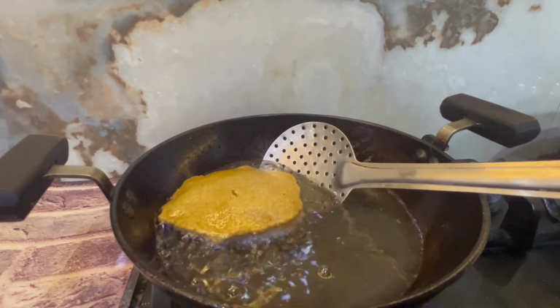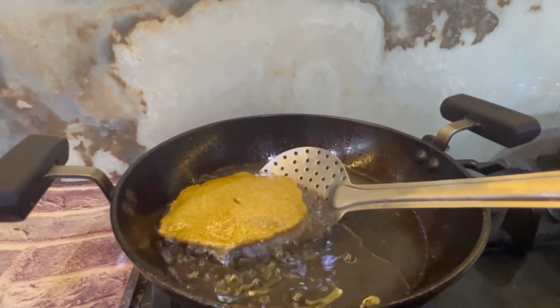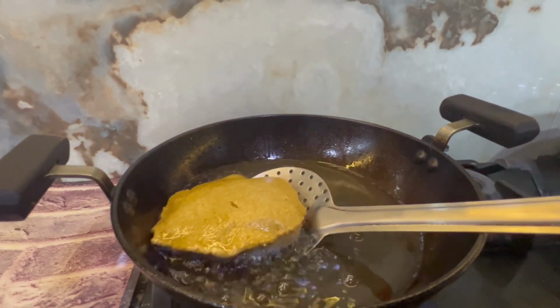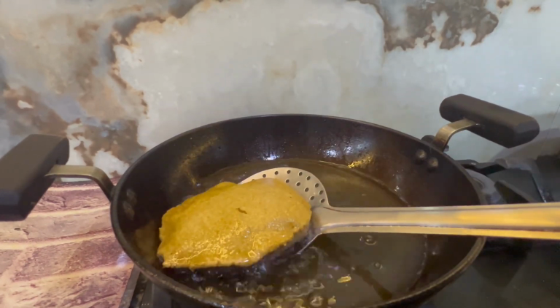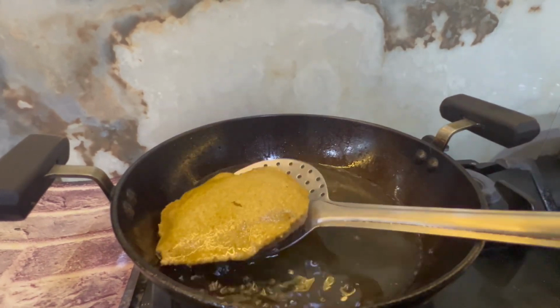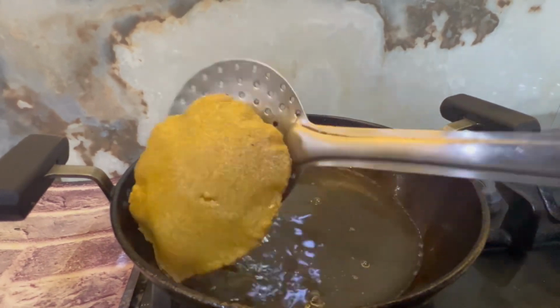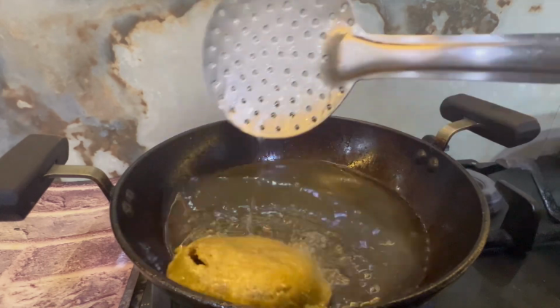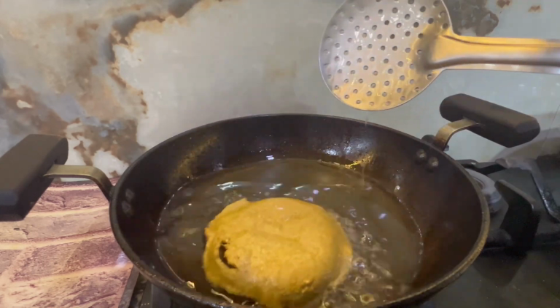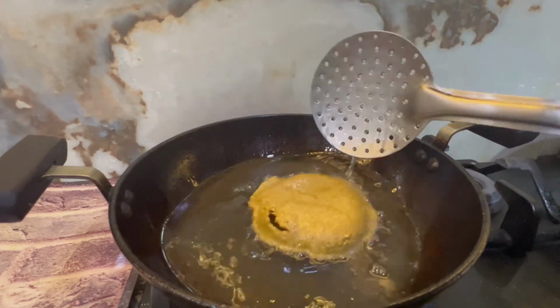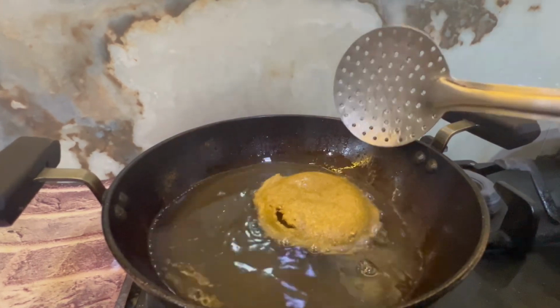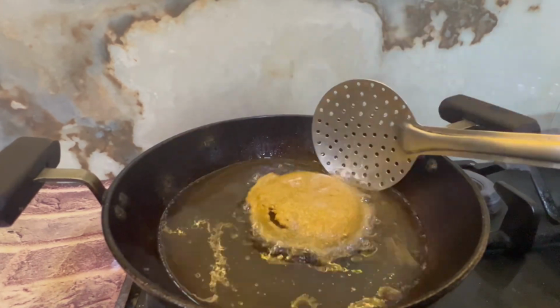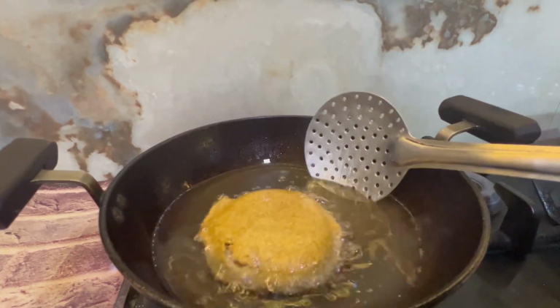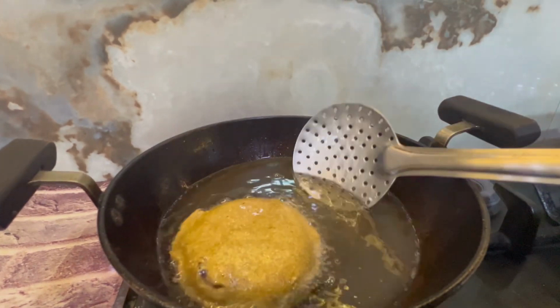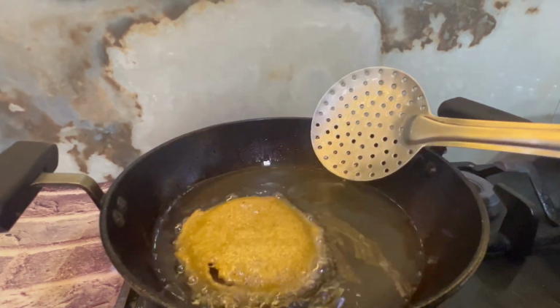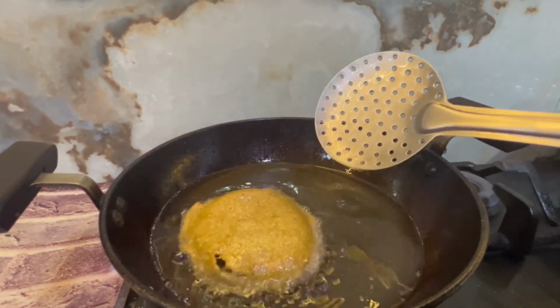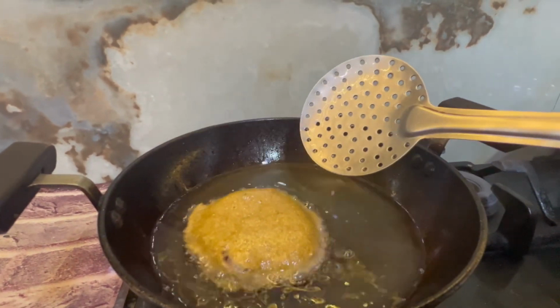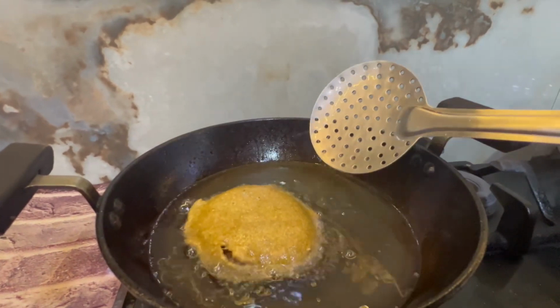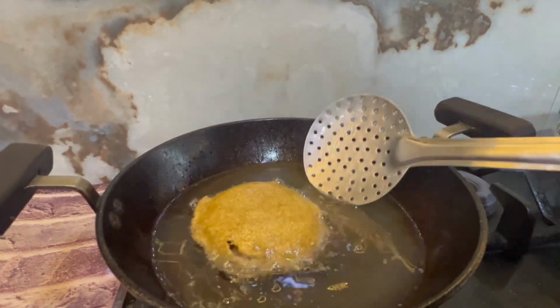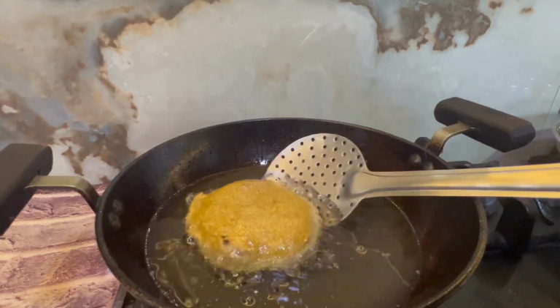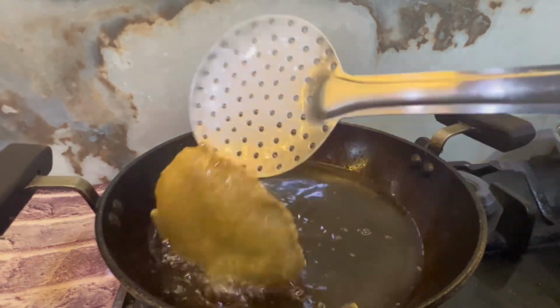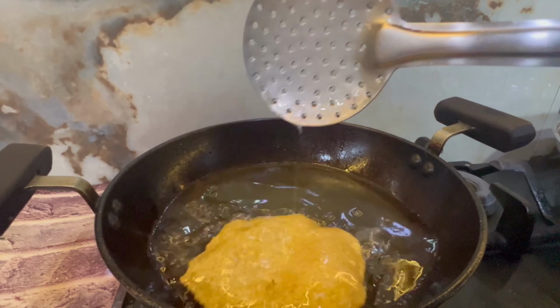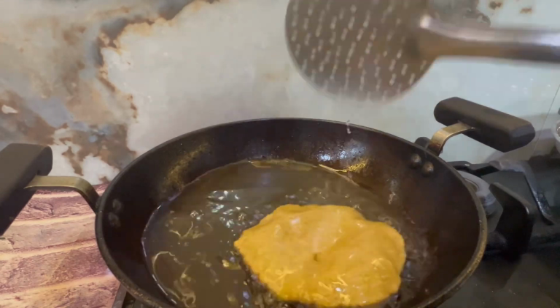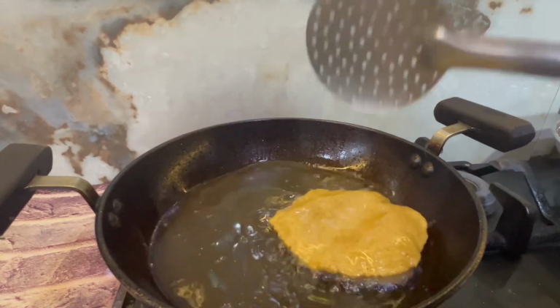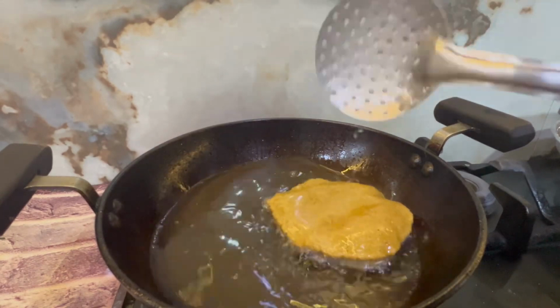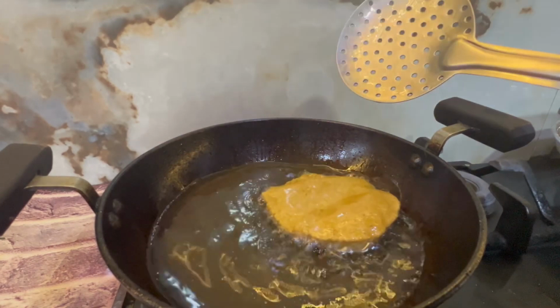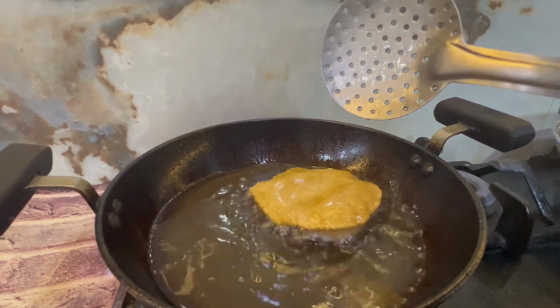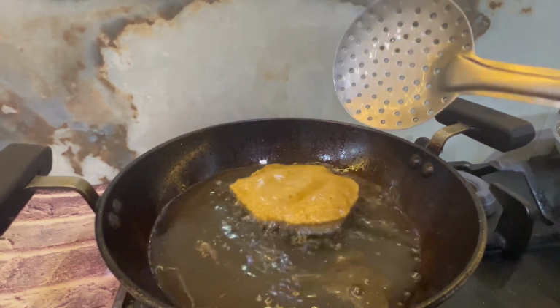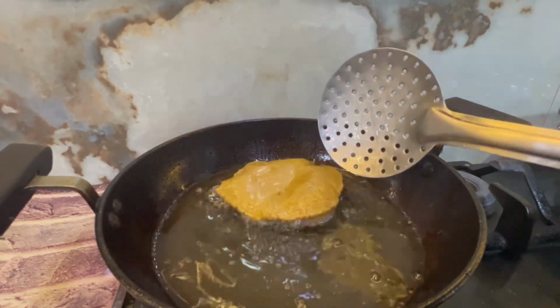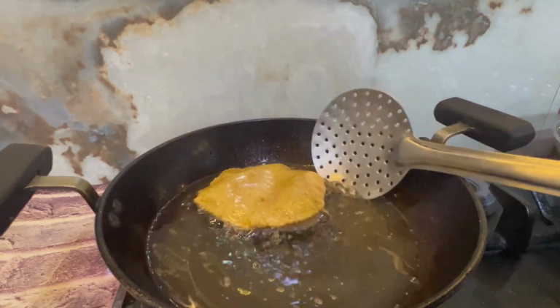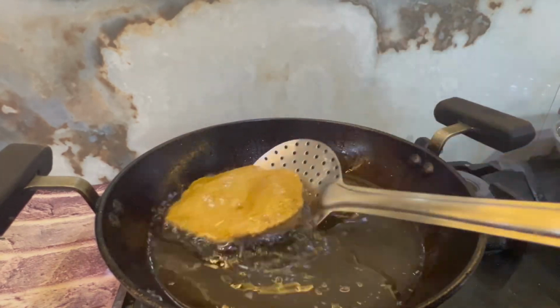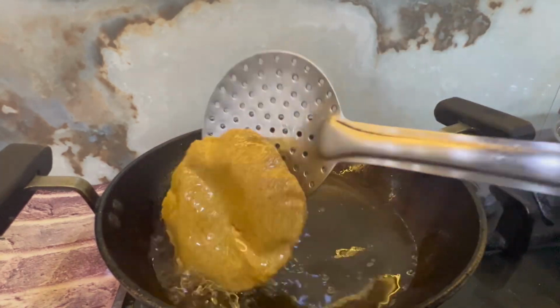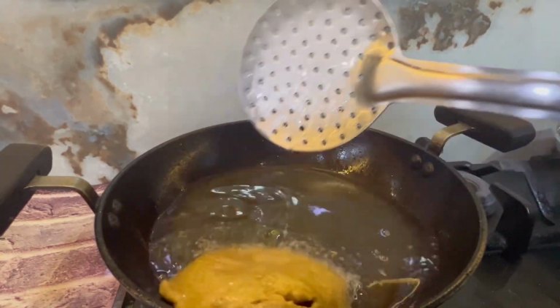Now let's try the bread — with rice, with salt, with chutney, or with the accompaniment of your choice. It looks golden and delicious.